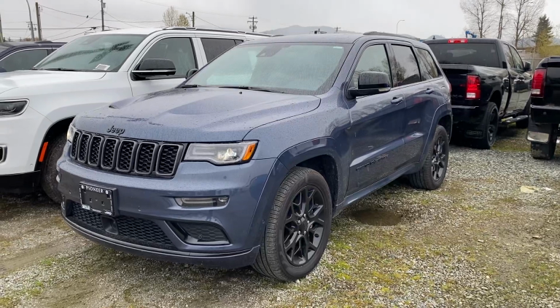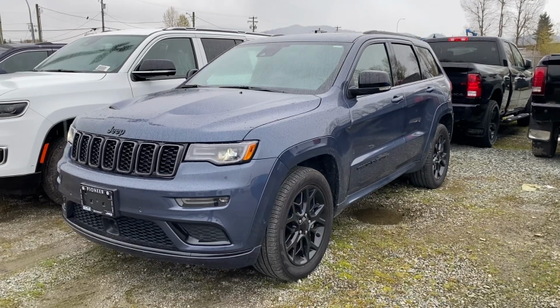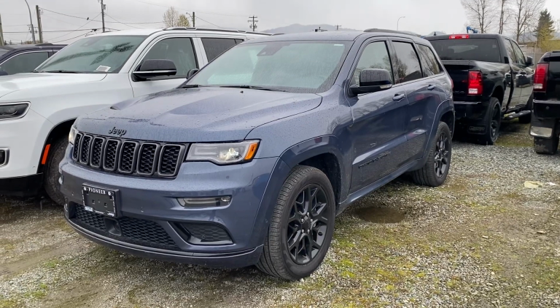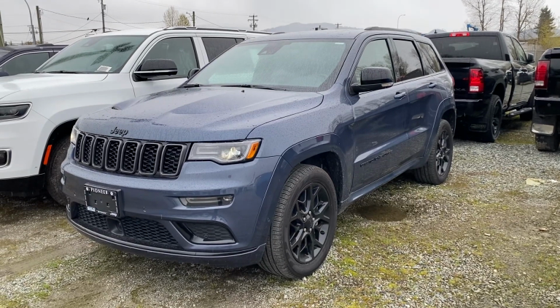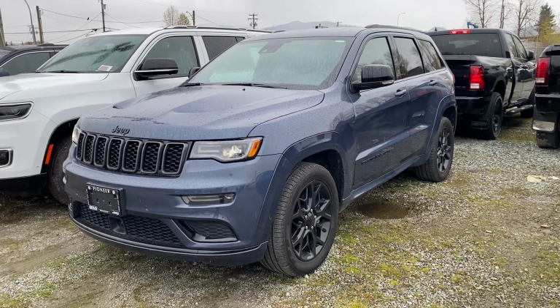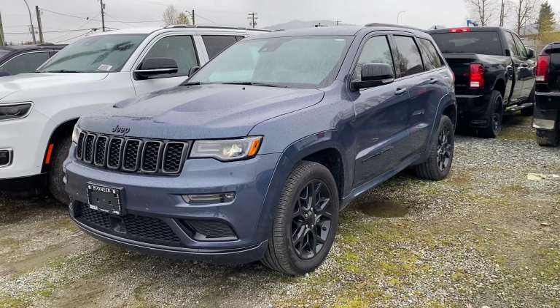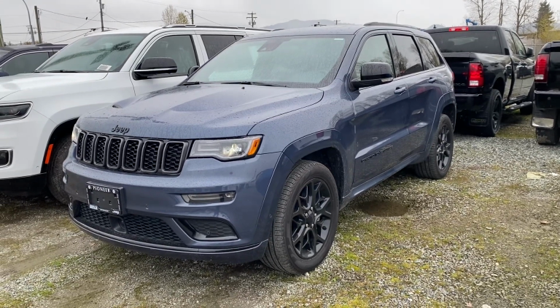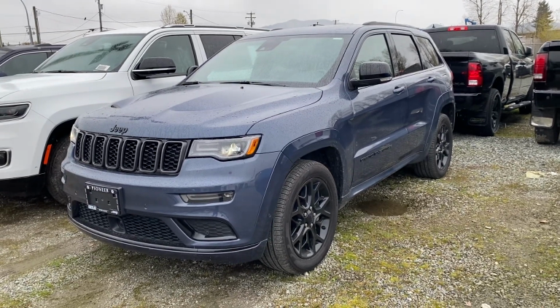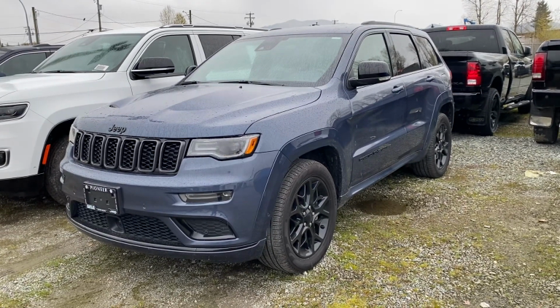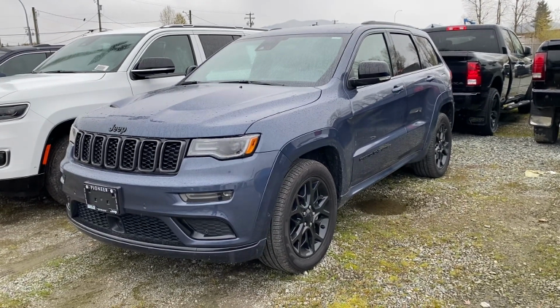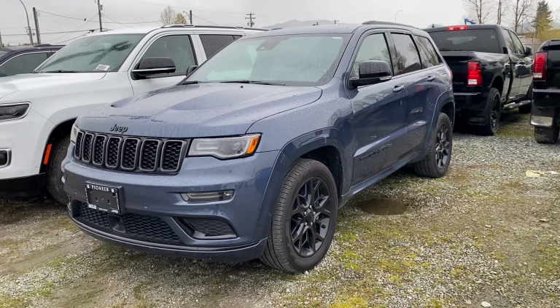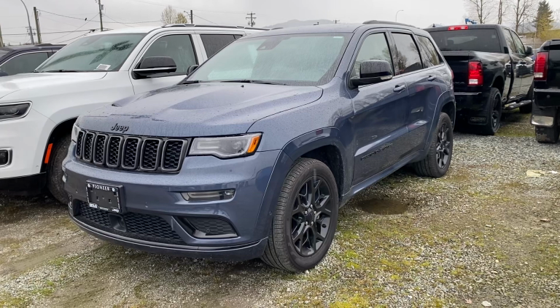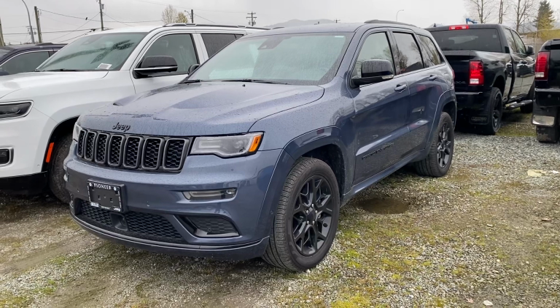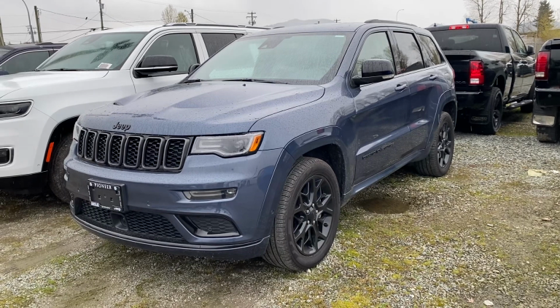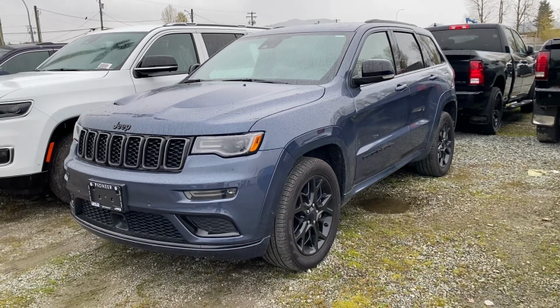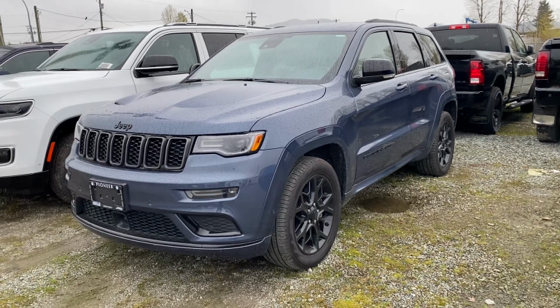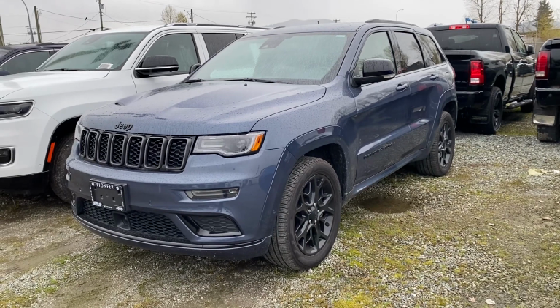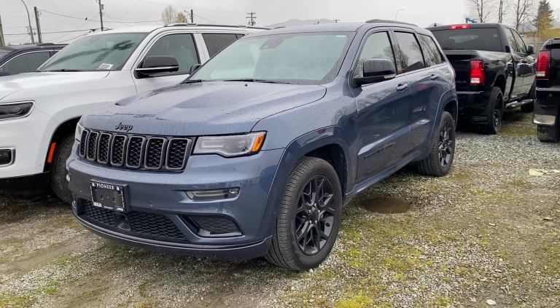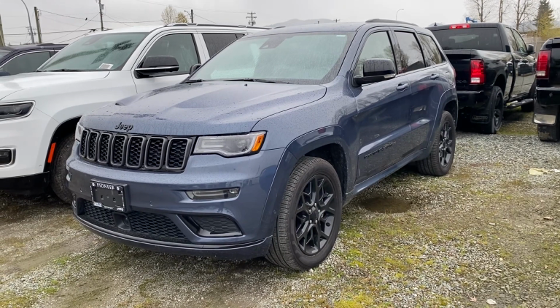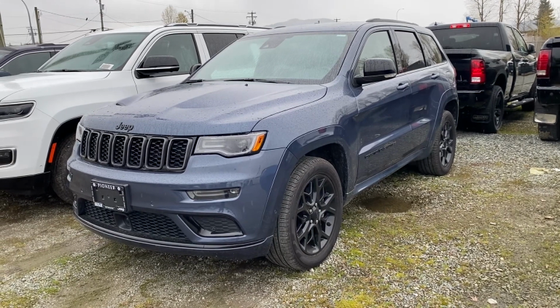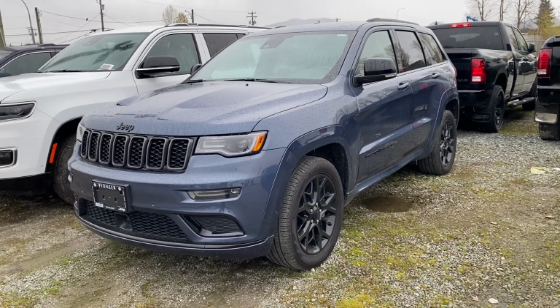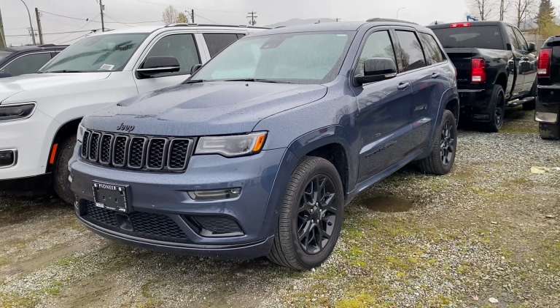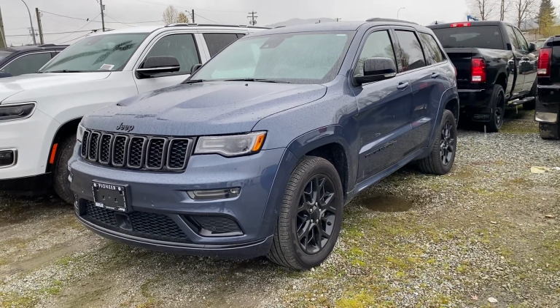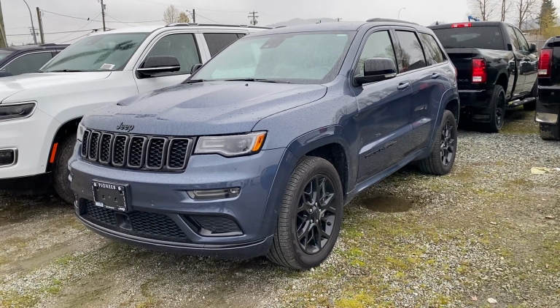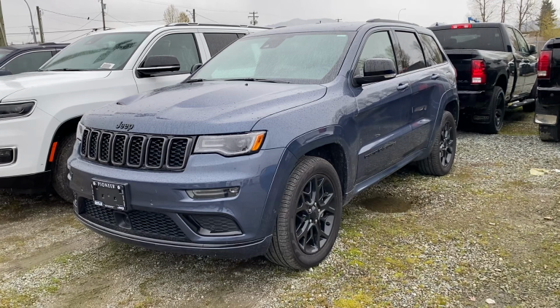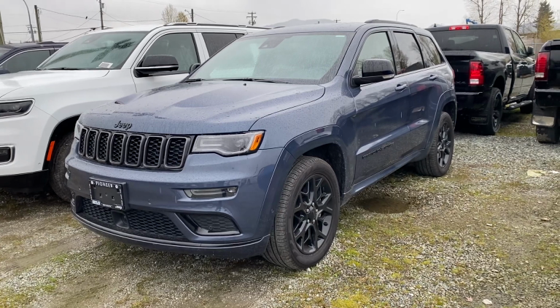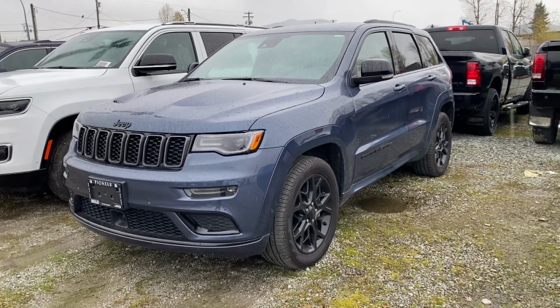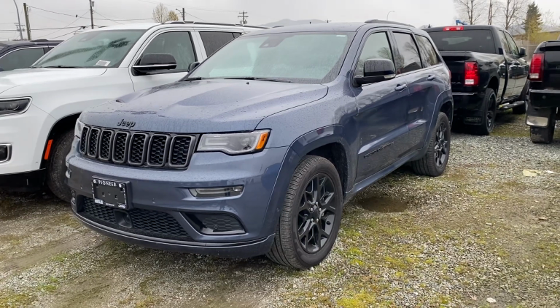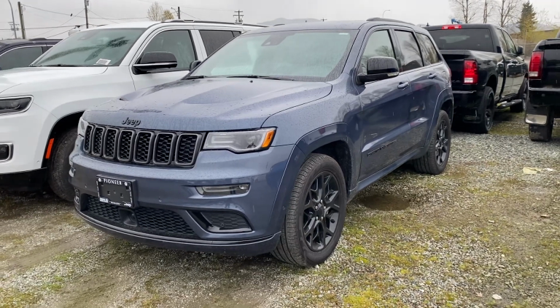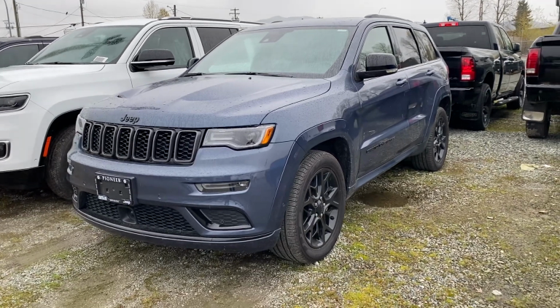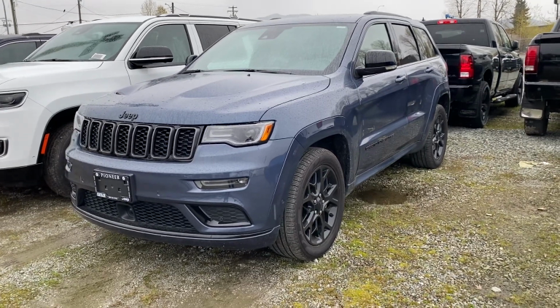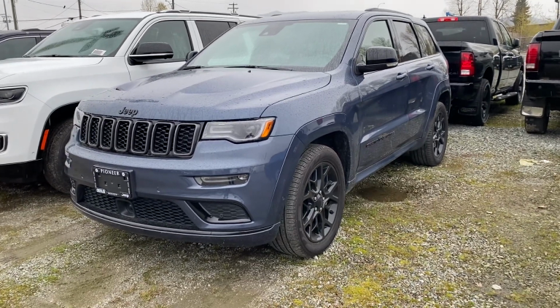Hey, it's Ryan here at Pioneer Chrysler. I just wanted to show you this beautiful new arrival that we've got — it's a 2021 Jeep Grand Cherokee Limited X in an amazing steel blue color.